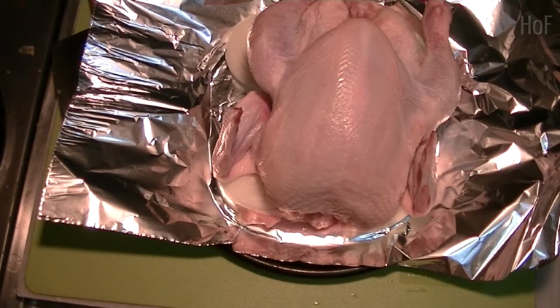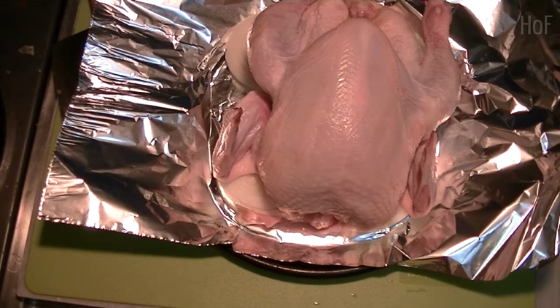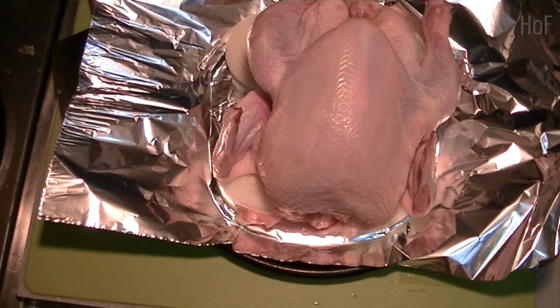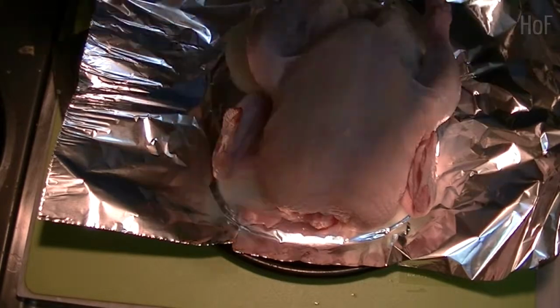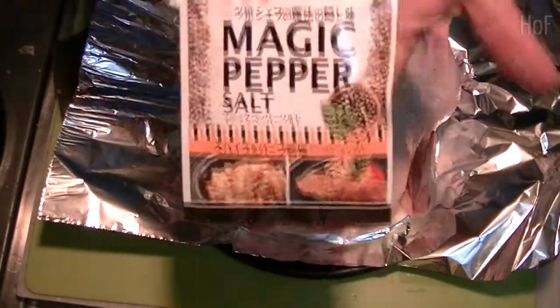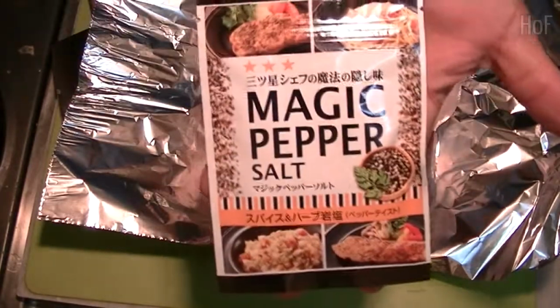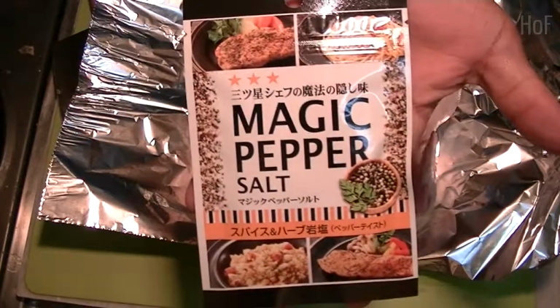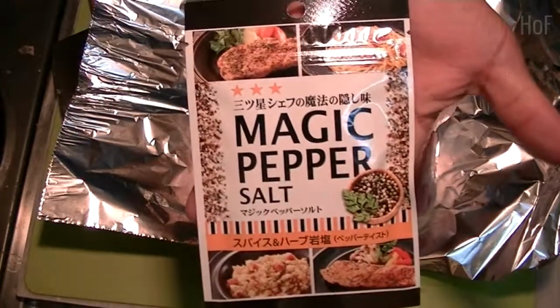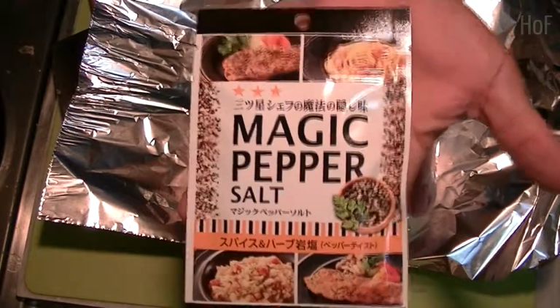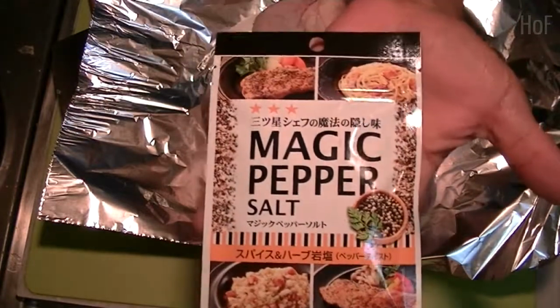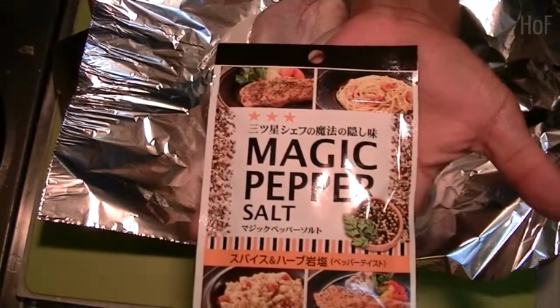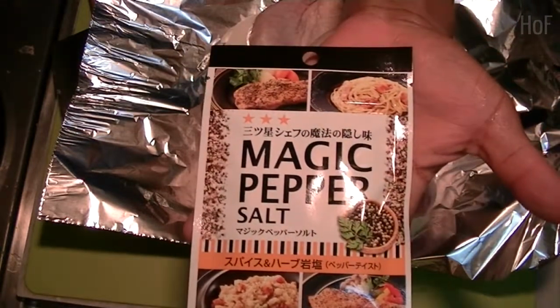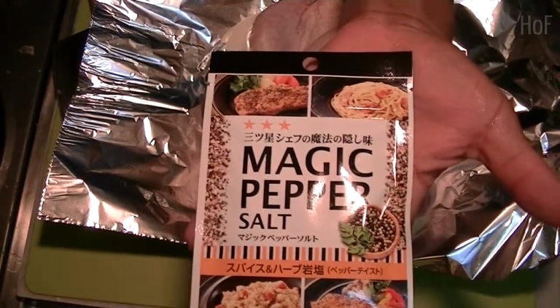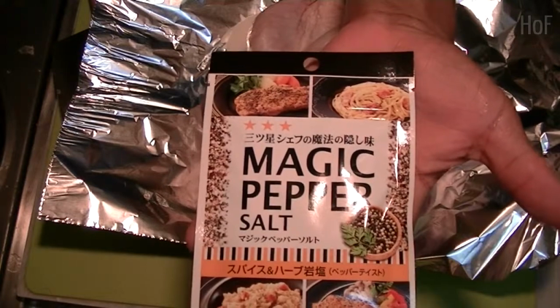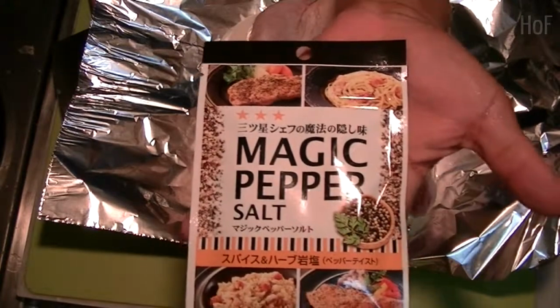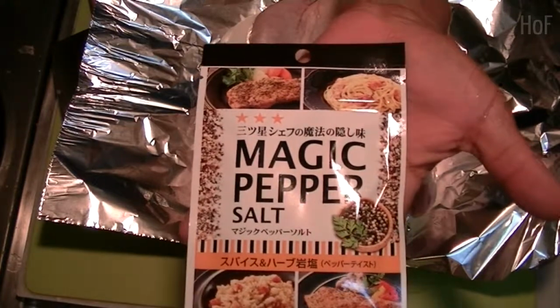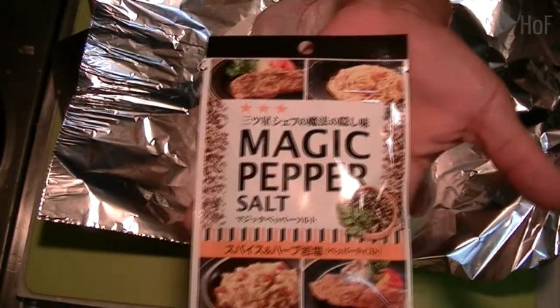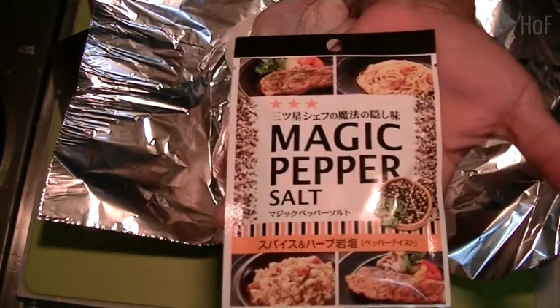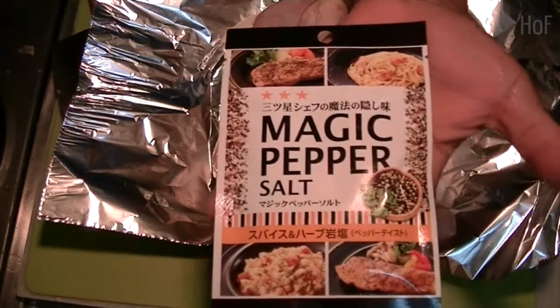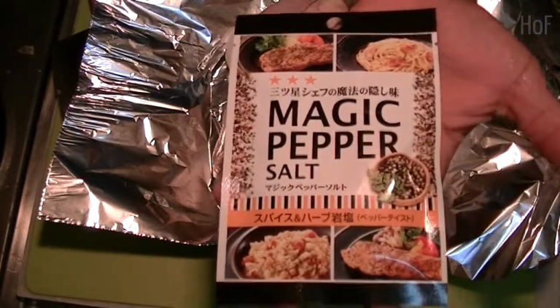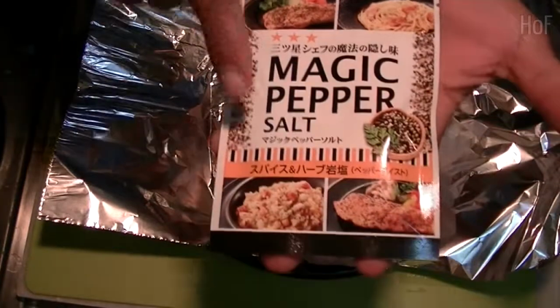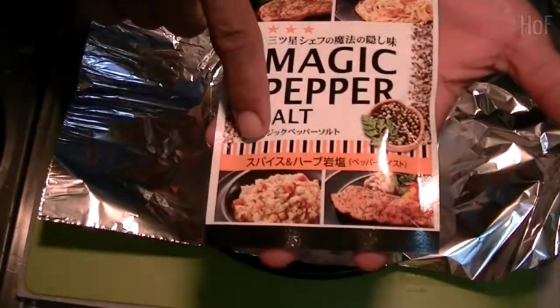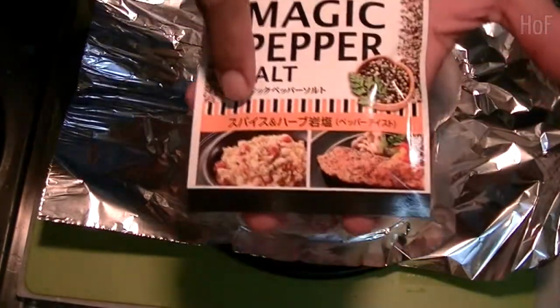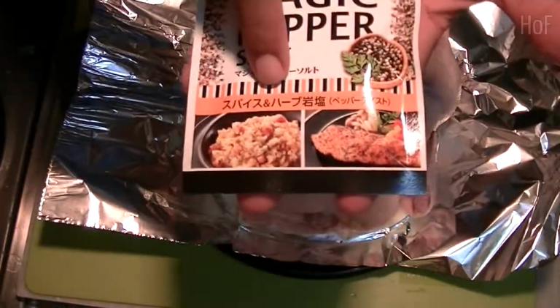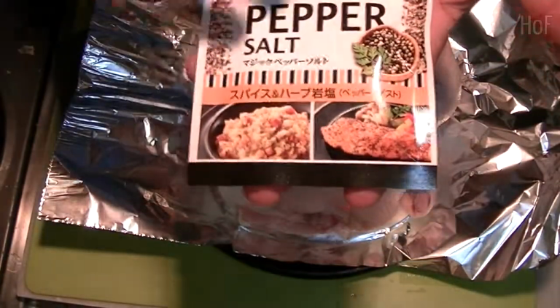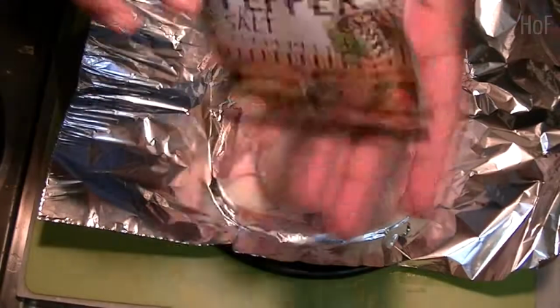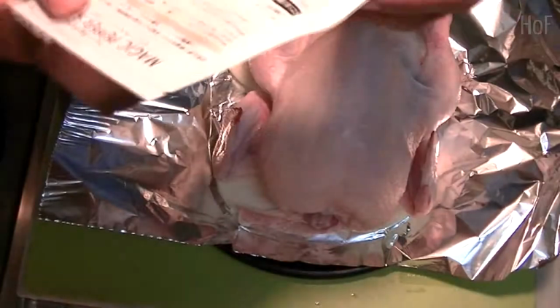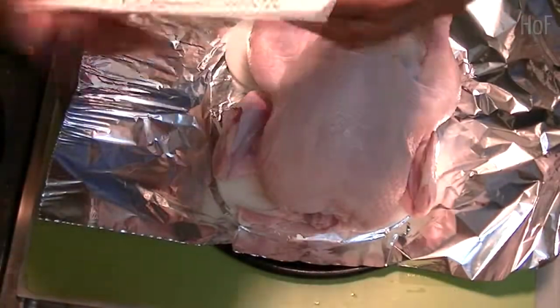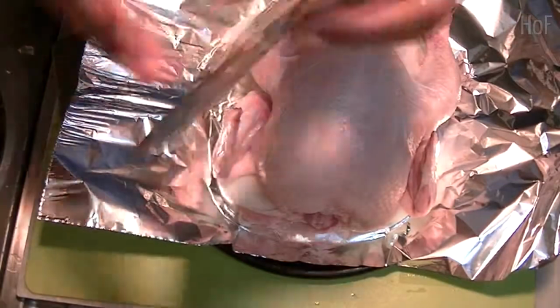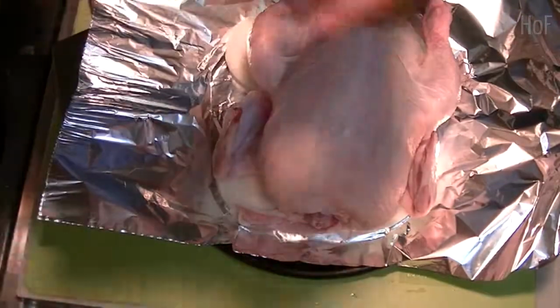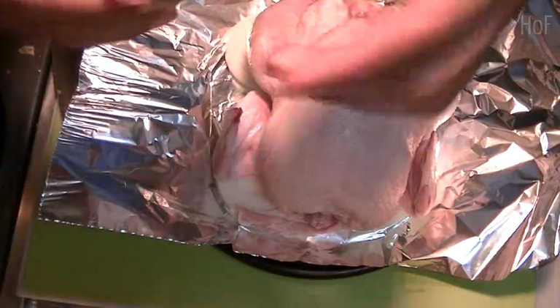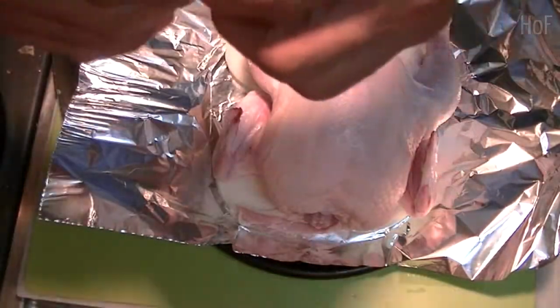Okay, for seasoning, I'm going to try this stuff called Magic Pepper. I just saw it at the 100 yen shop about an hour ago, and it's supposed to be spice and herb, so let's see.